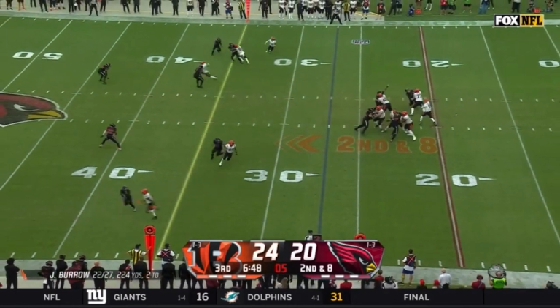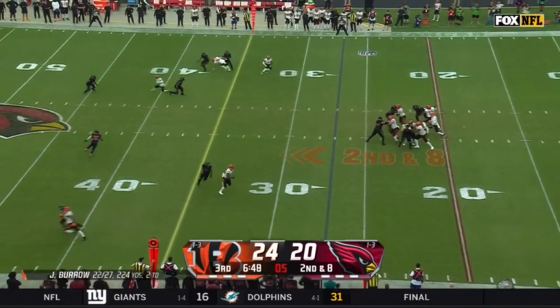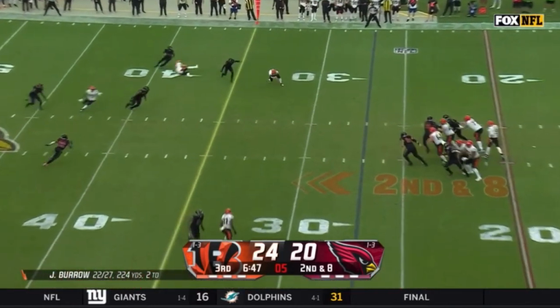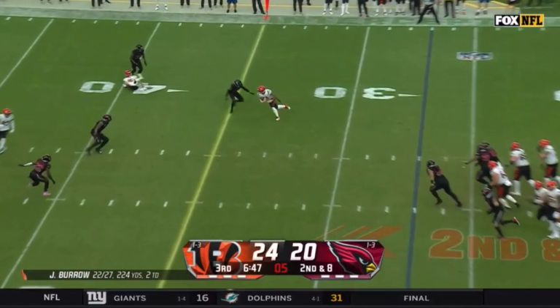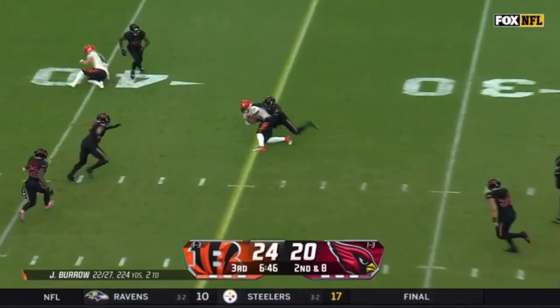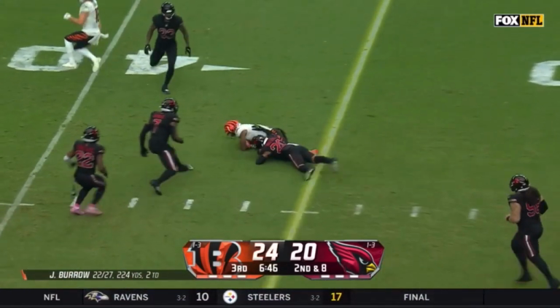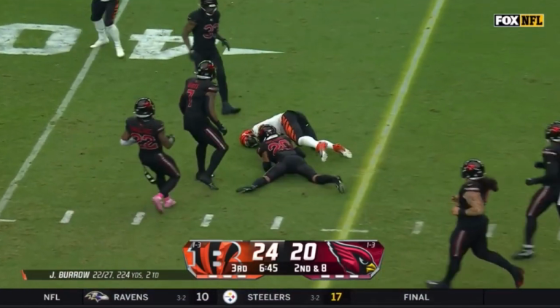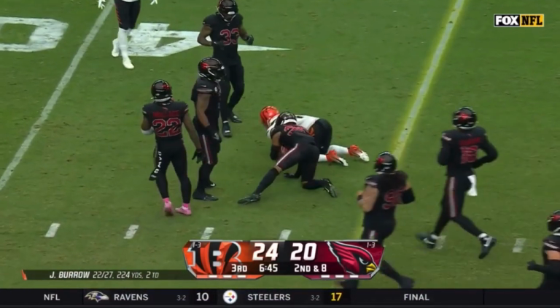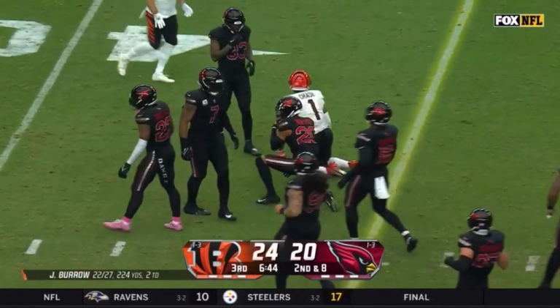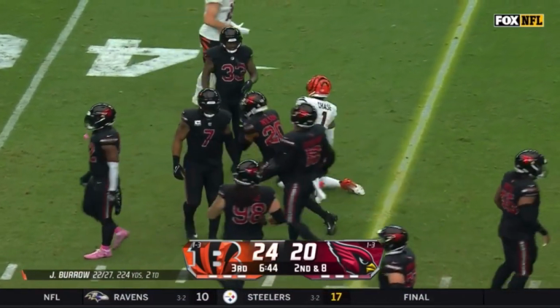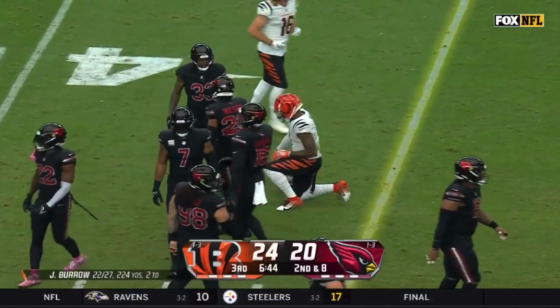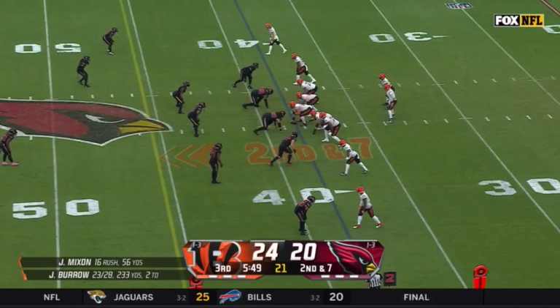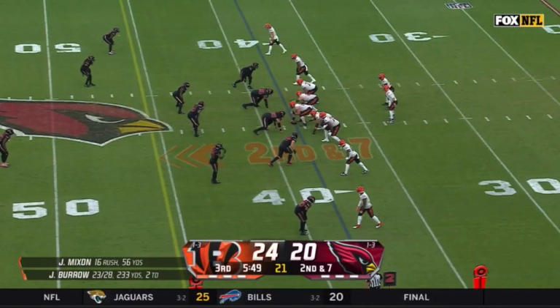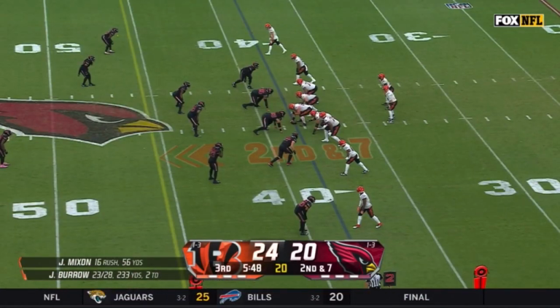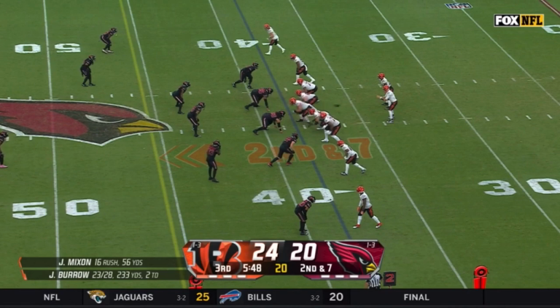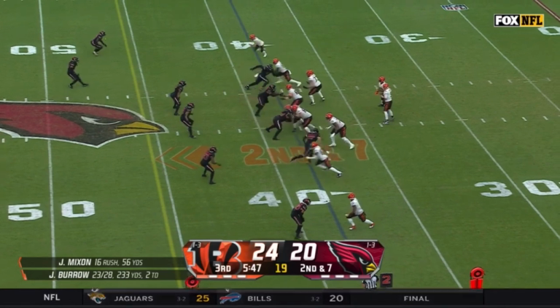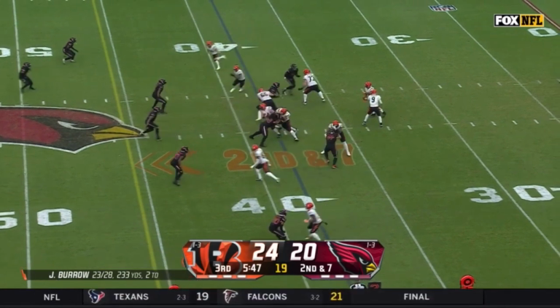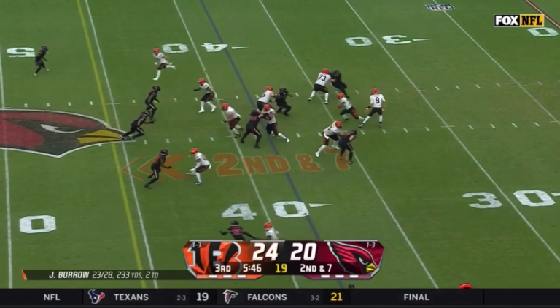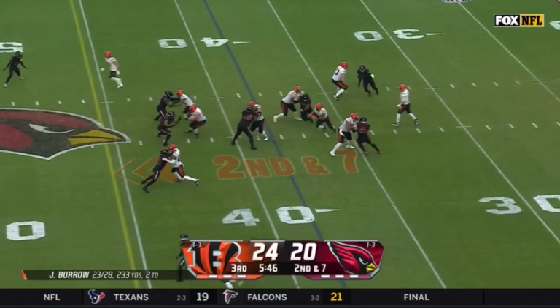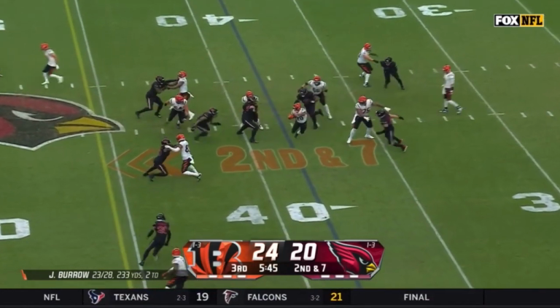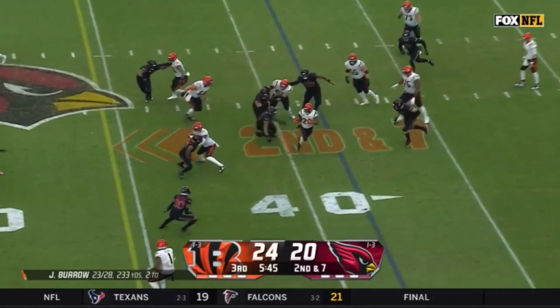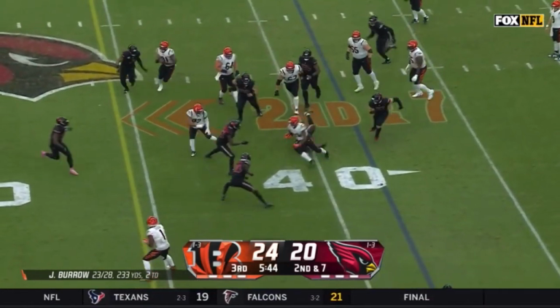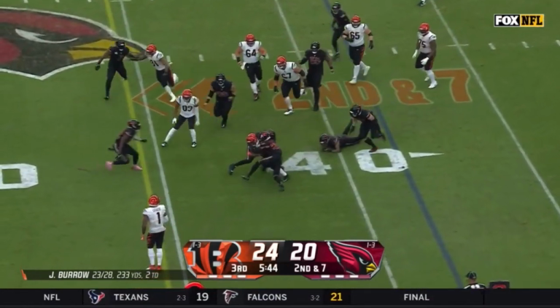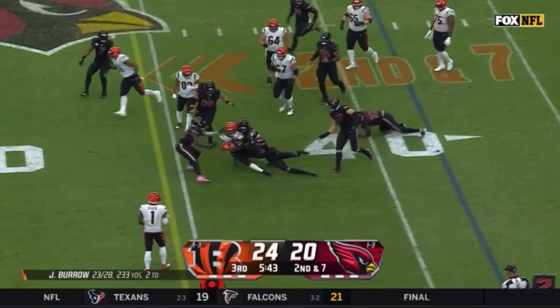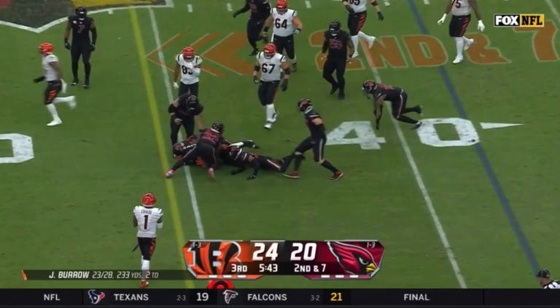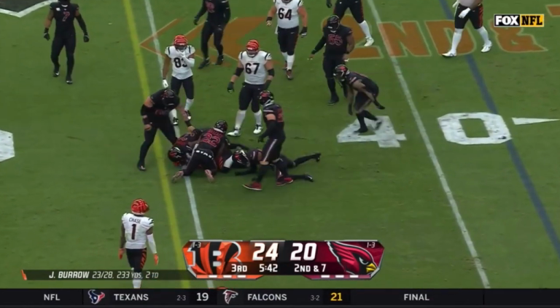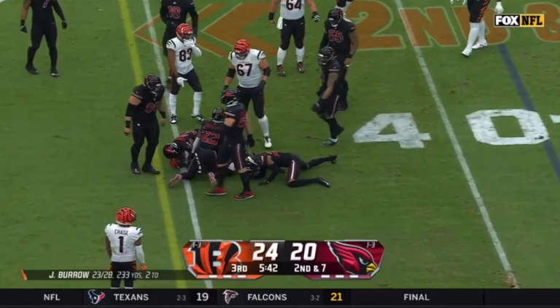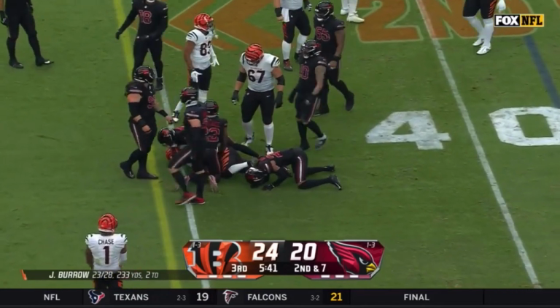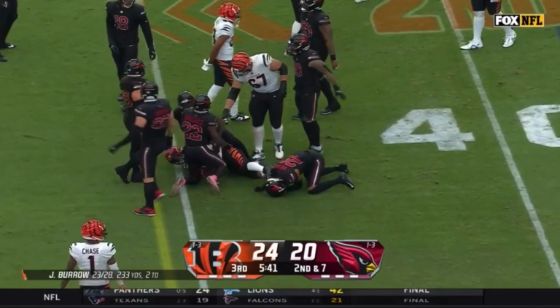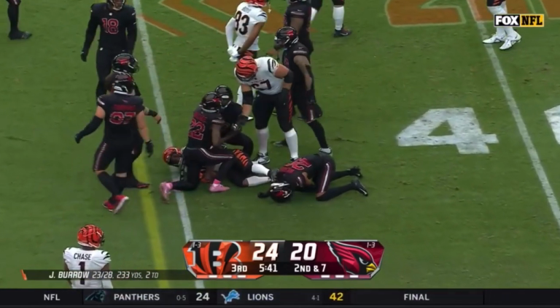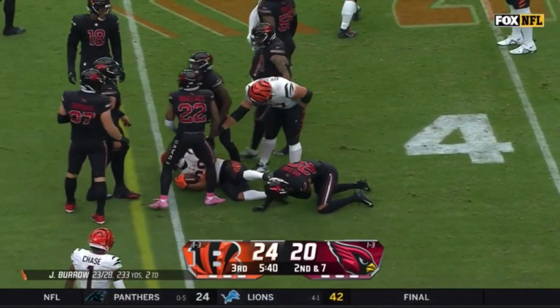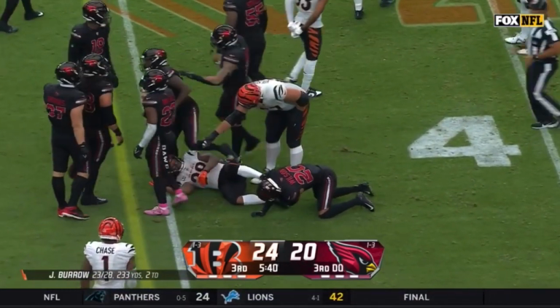Burrow back to the air, a low throw but it's scooped up and a first down at the 36-yard line. Second and seven, draw play, Mixon — a little bit of an opening, it closes as he leans forward a yard short of the first down.